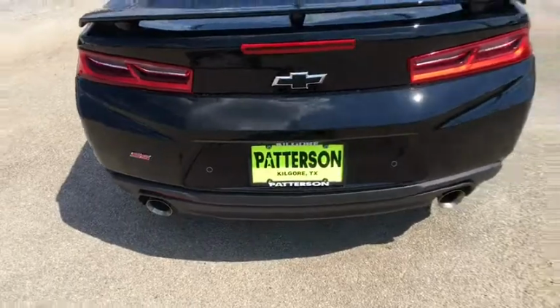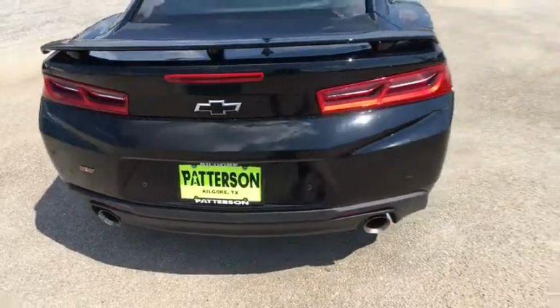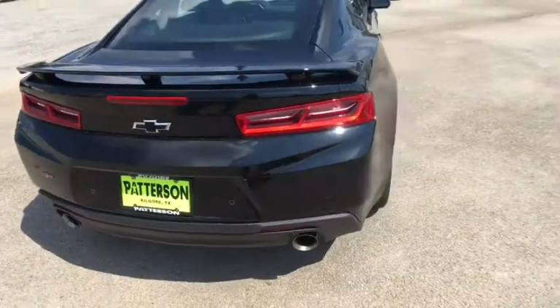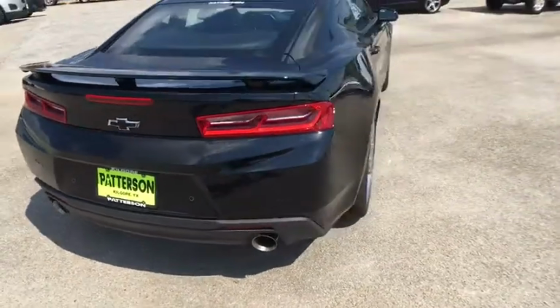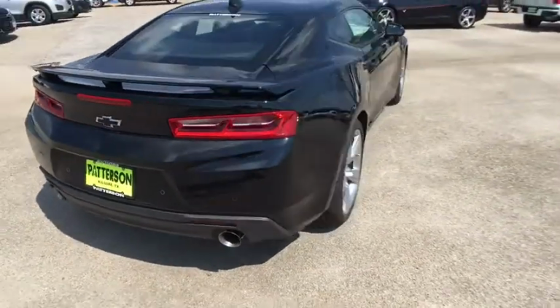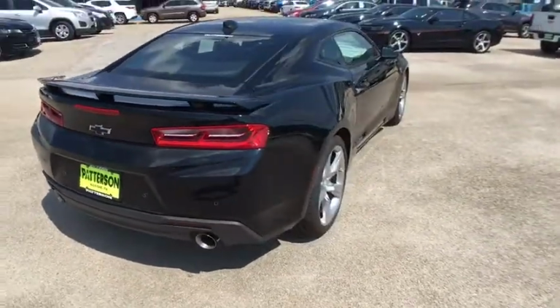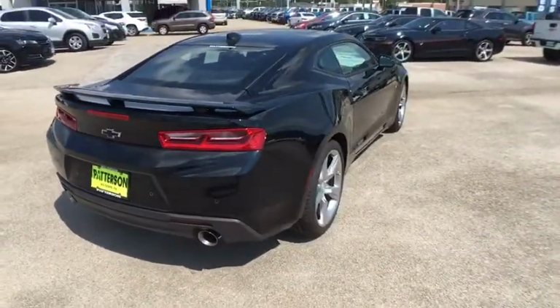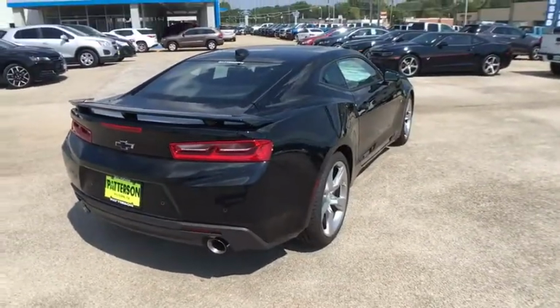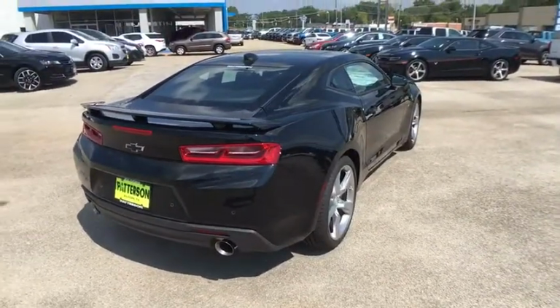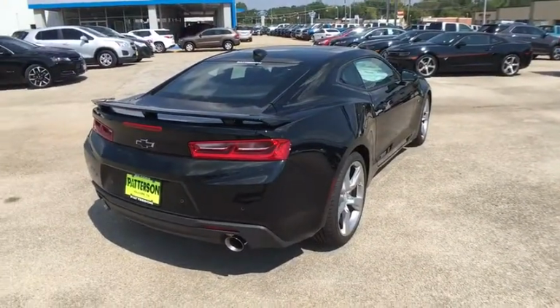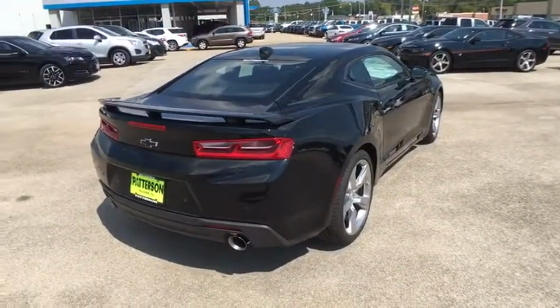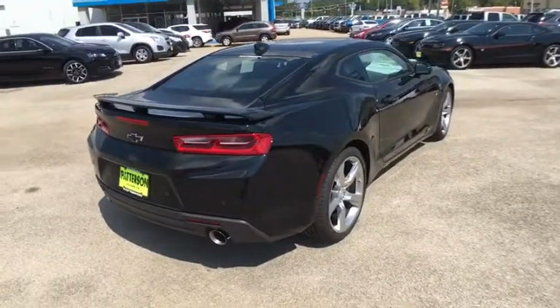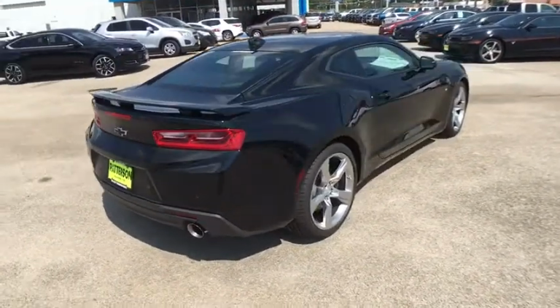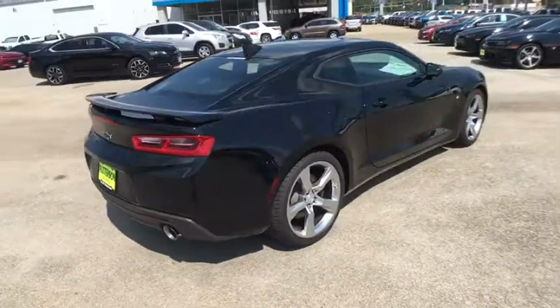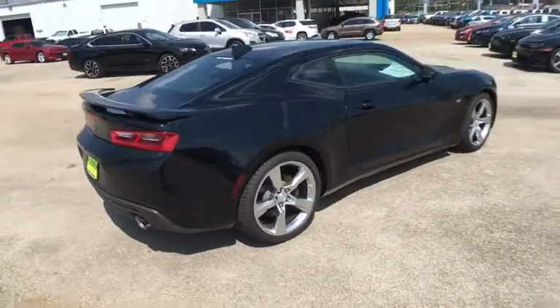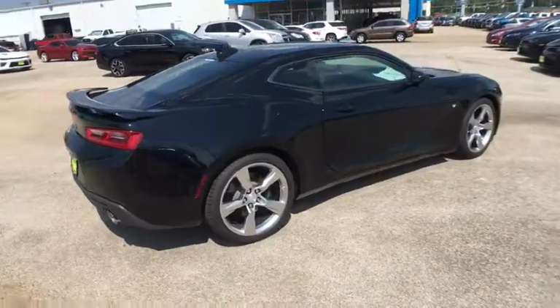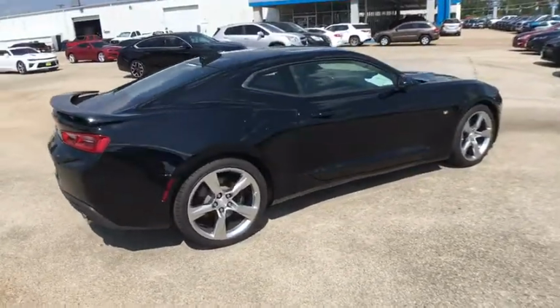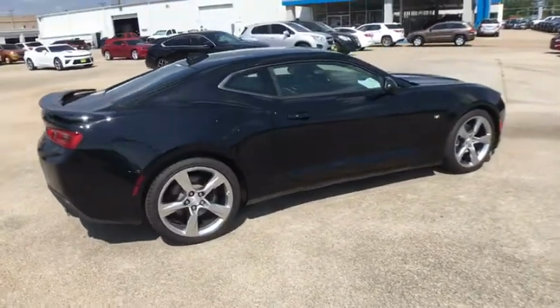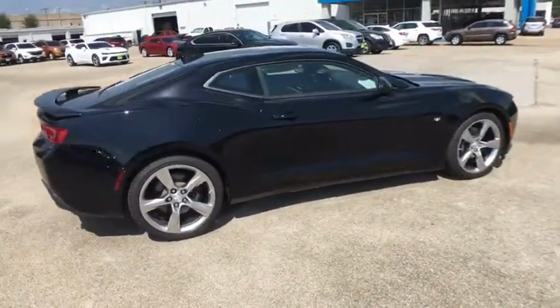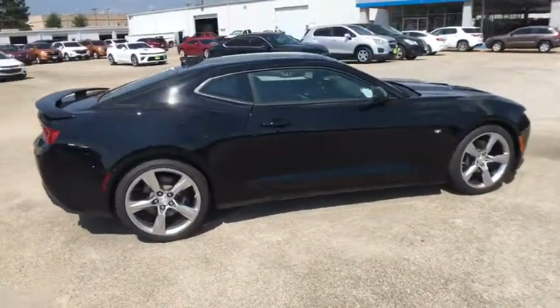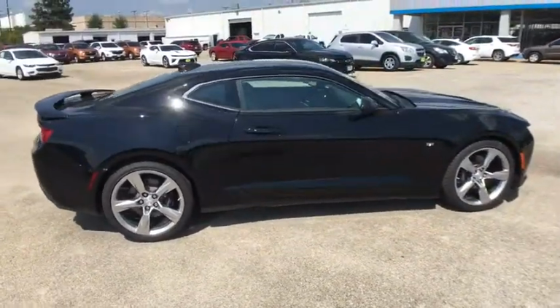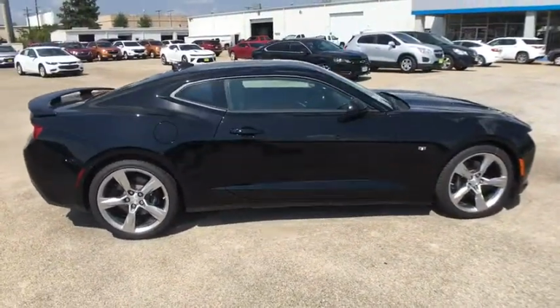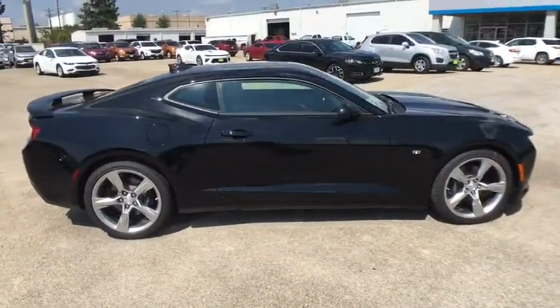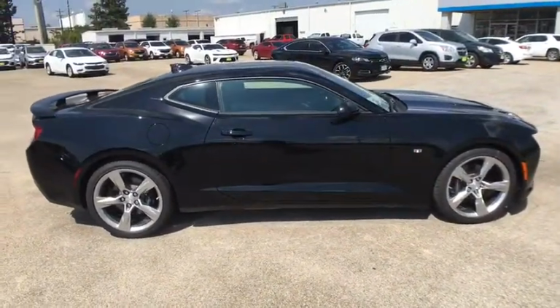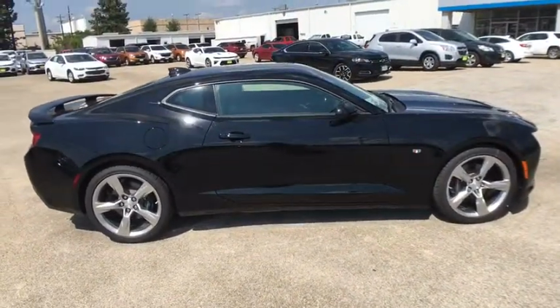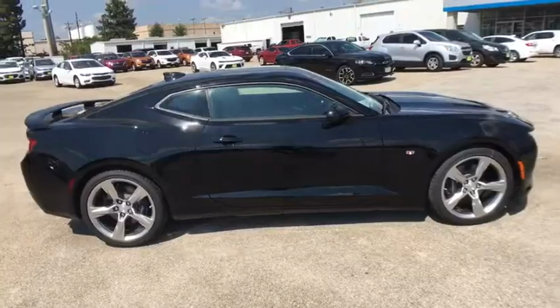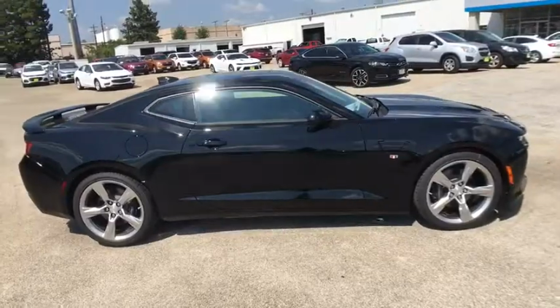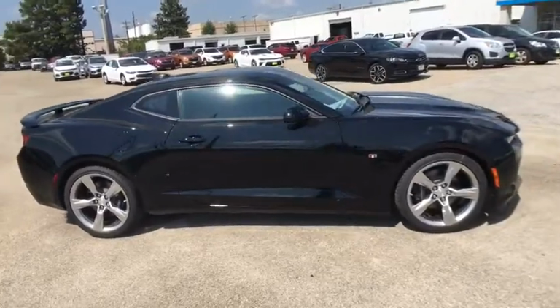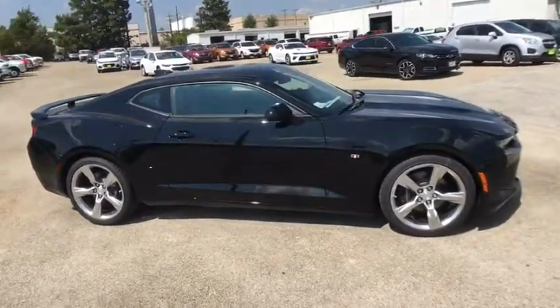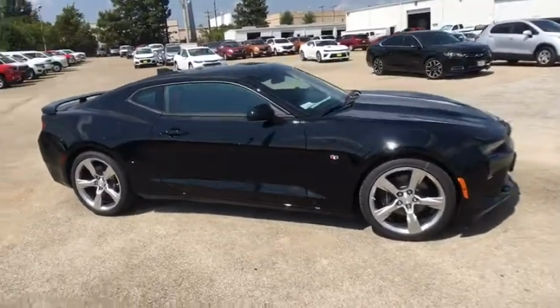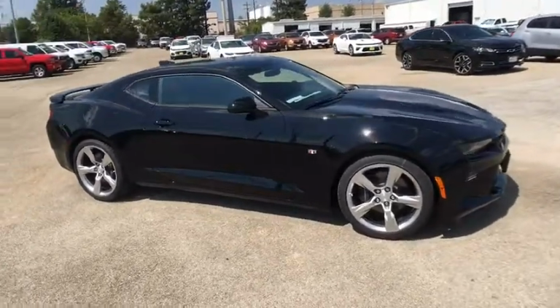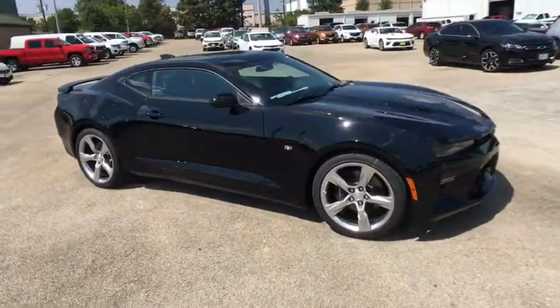Four-wheel disc brakes, front format, cruise control, ABS four-wheel, premium sound system, rear defrost, universal garage door opener, AM FM stereo radio, auto off headlights, passenger airbag.